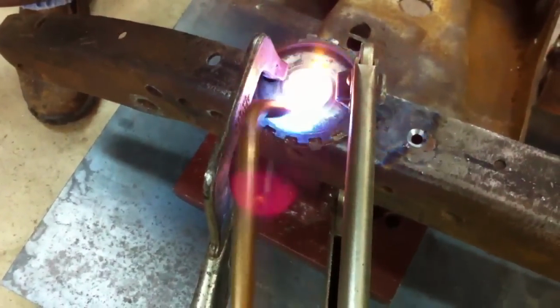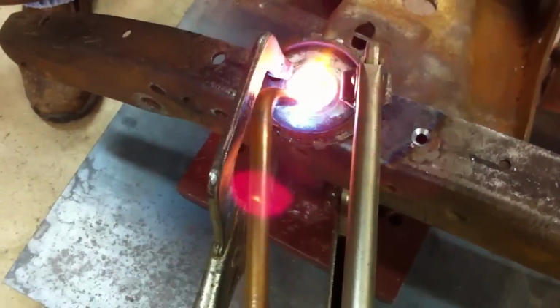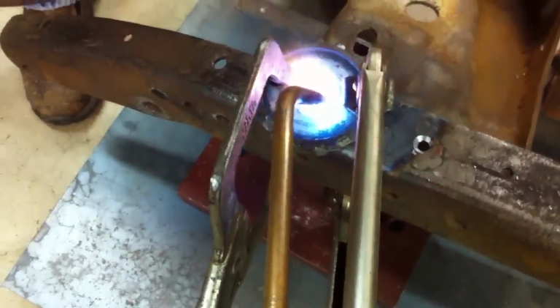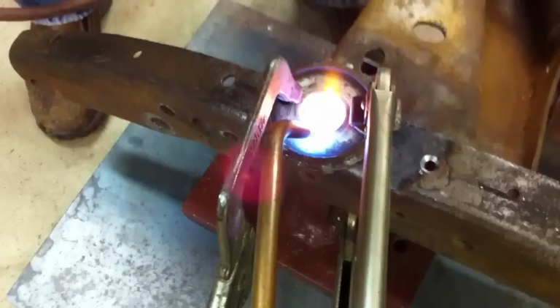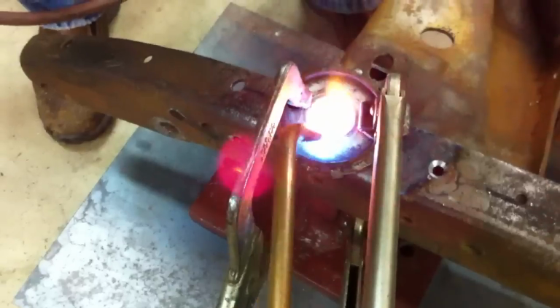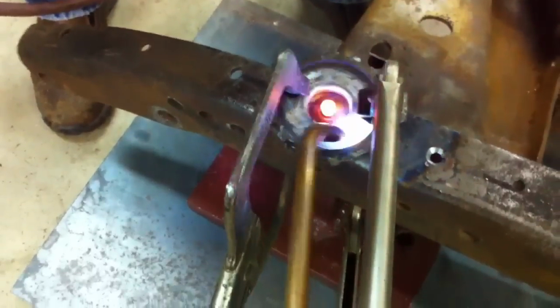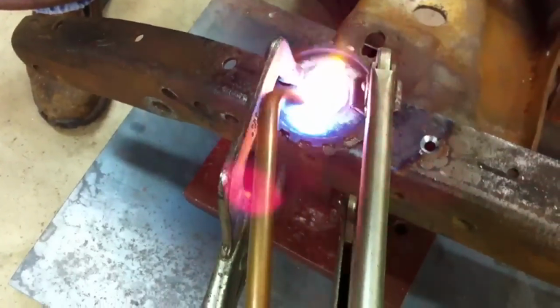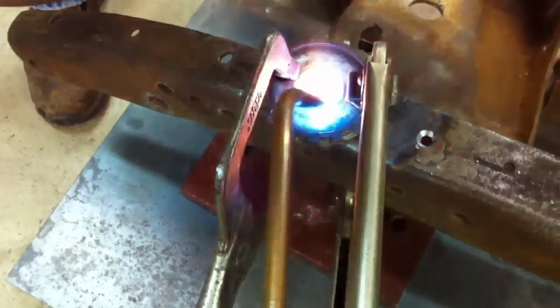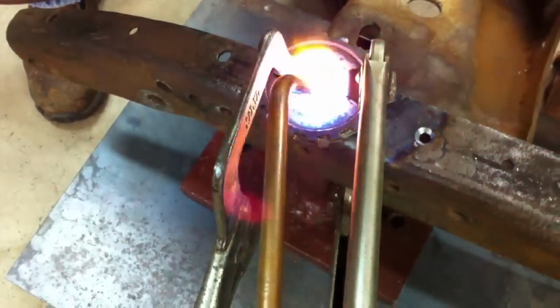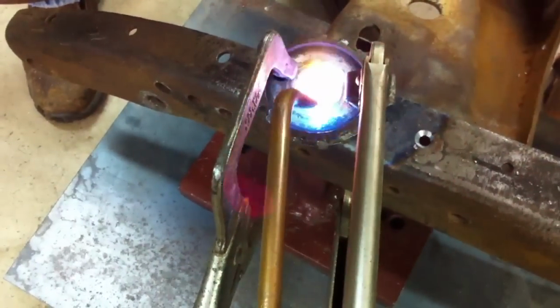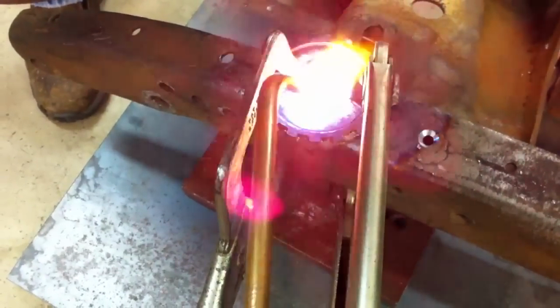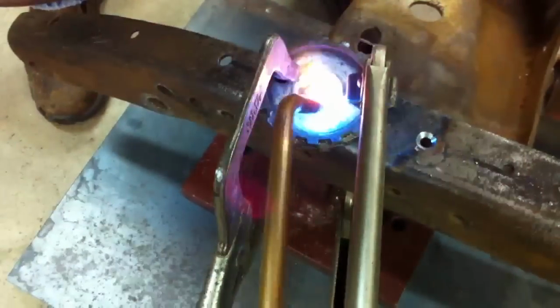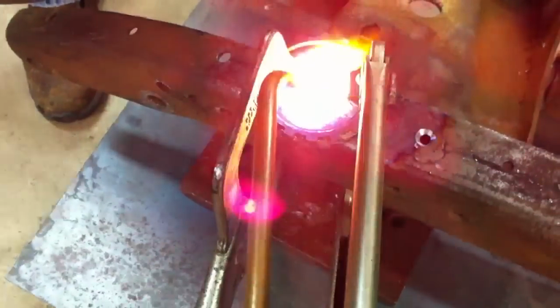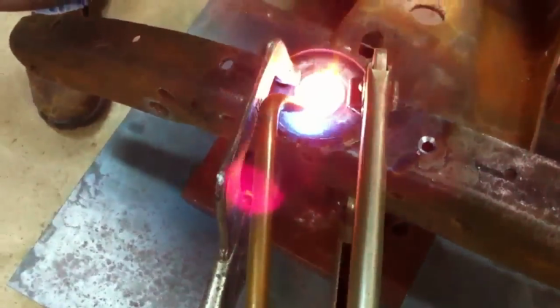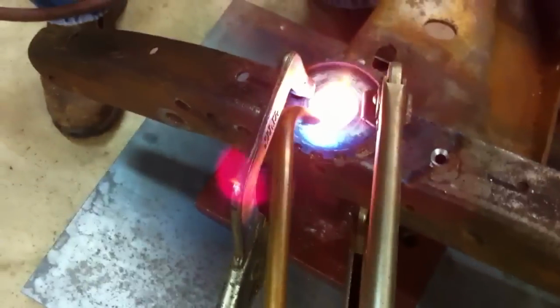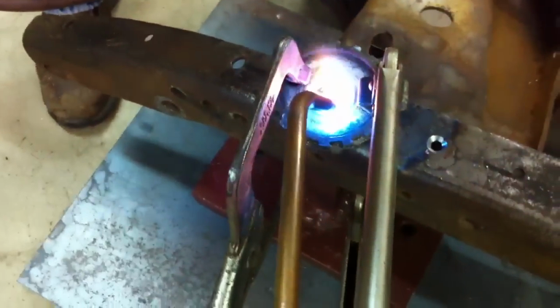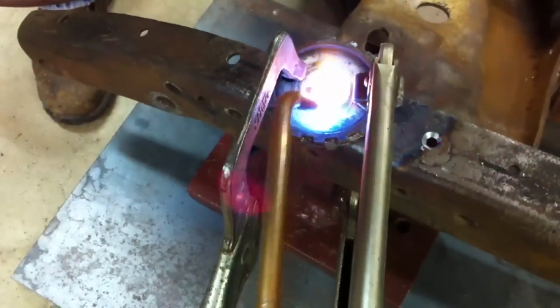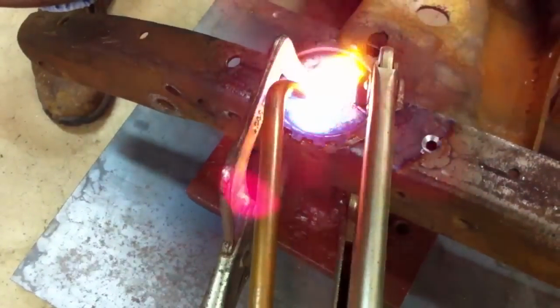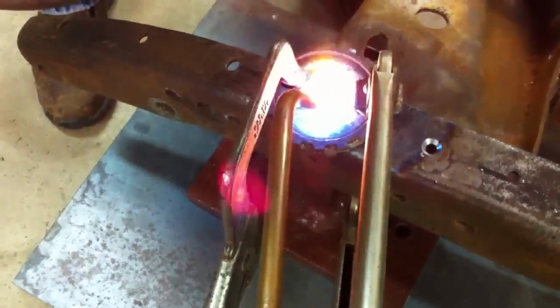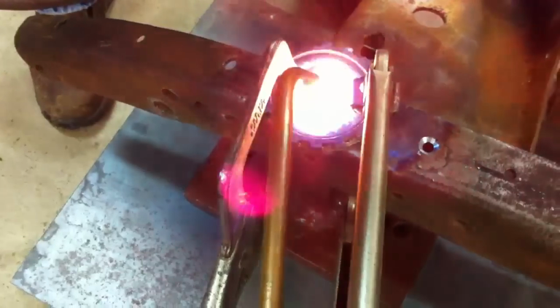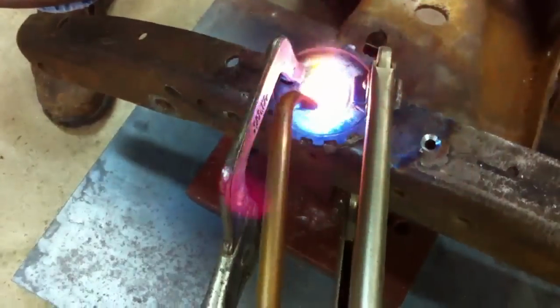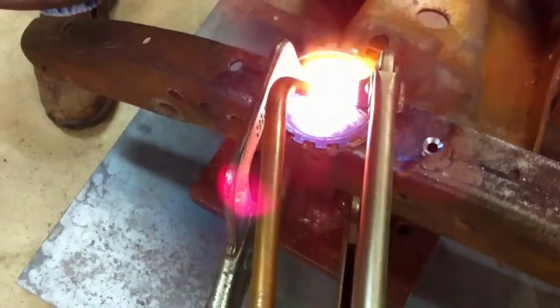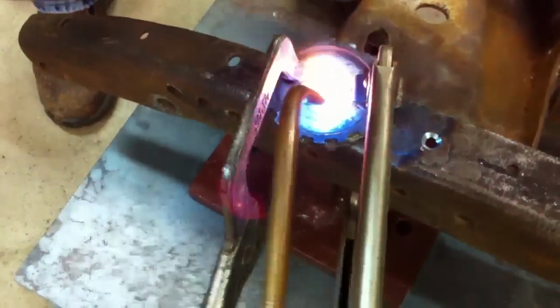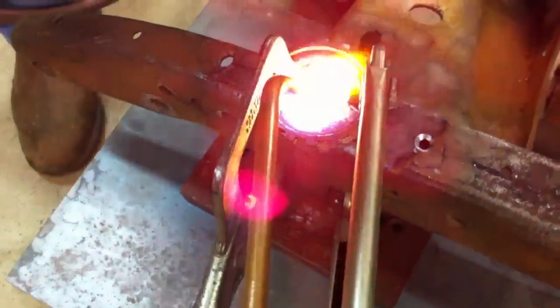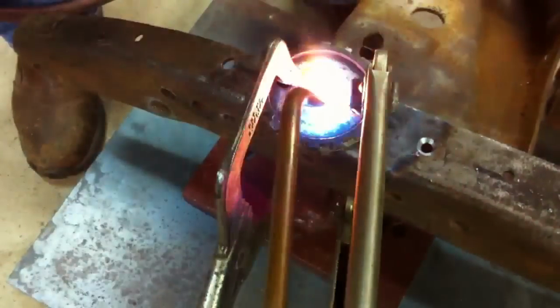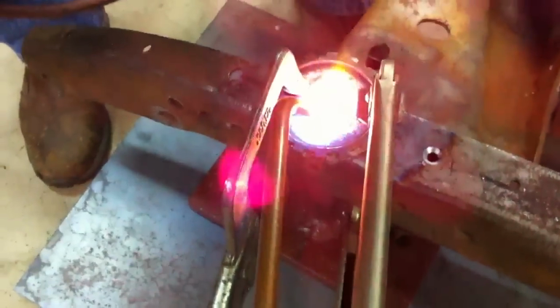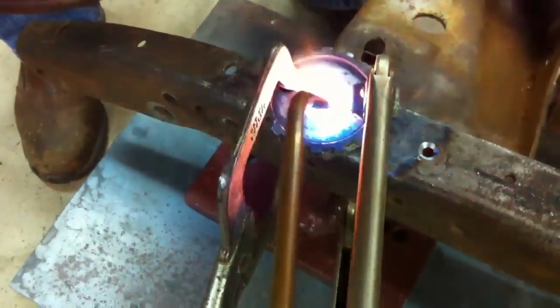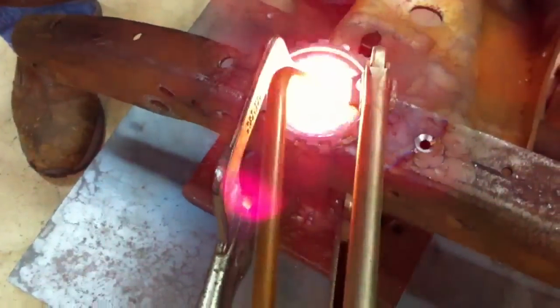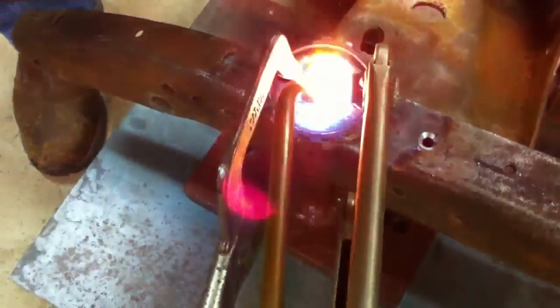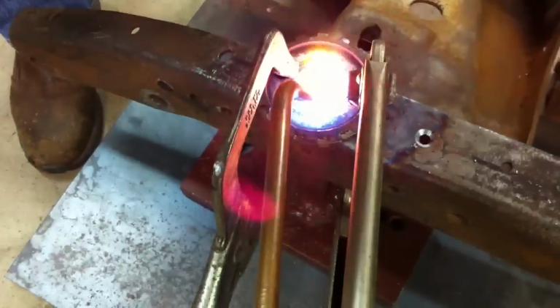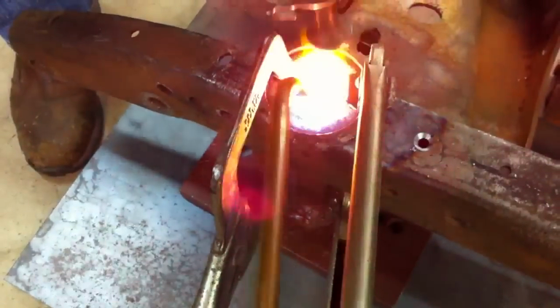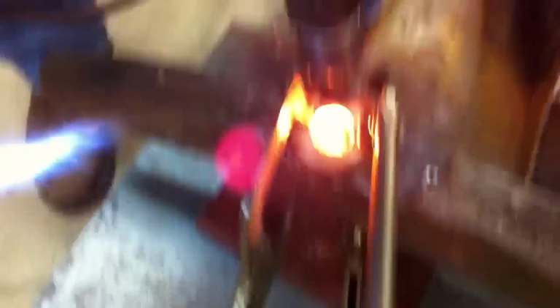Back off with your torch. Keep it hot. Keep it on there. Tell me when. Okay.